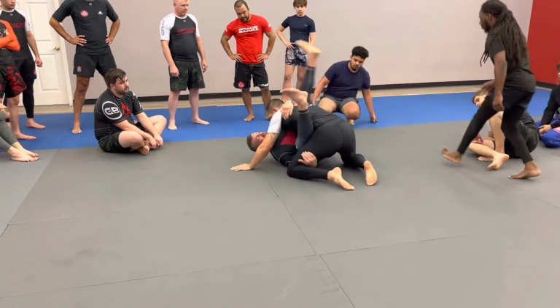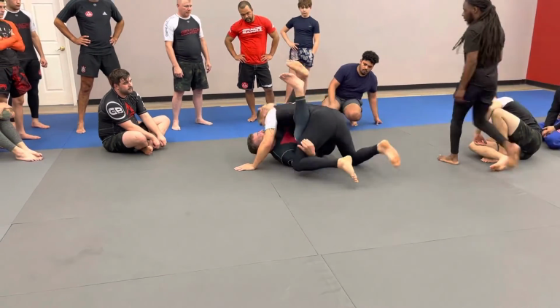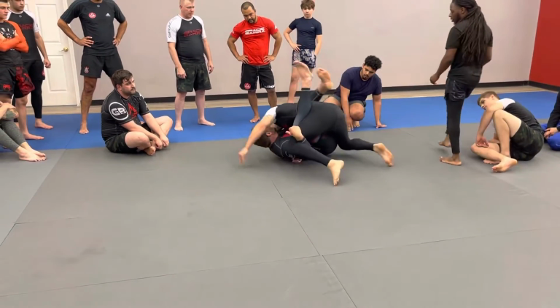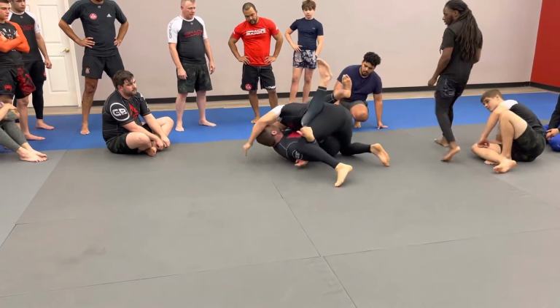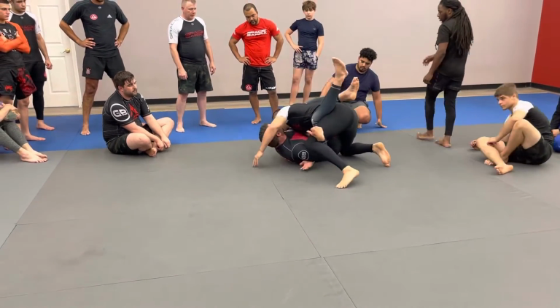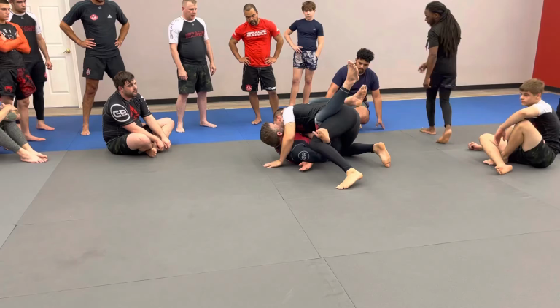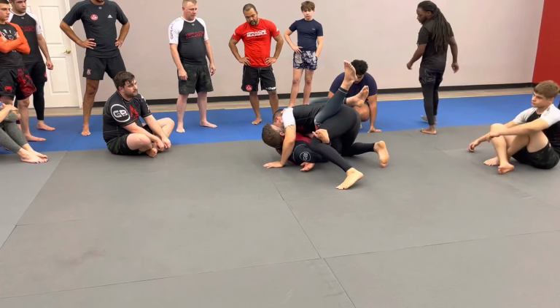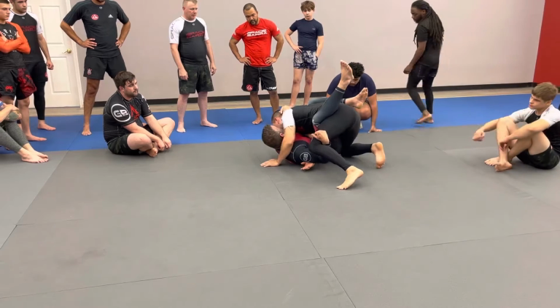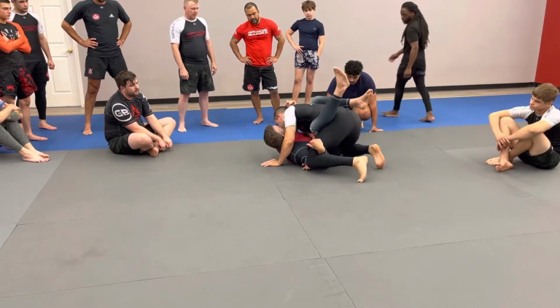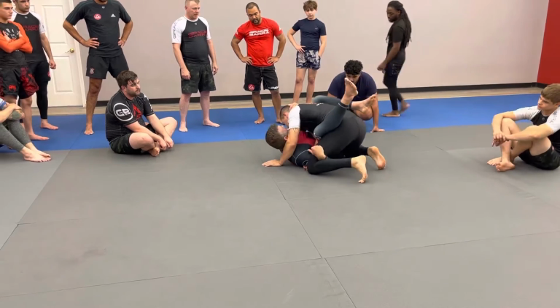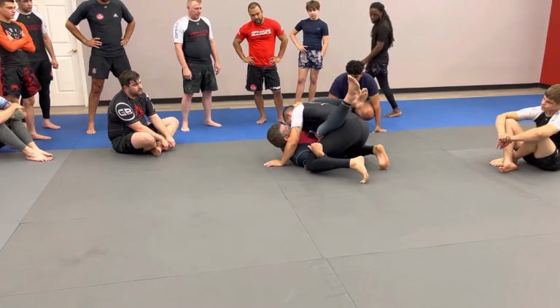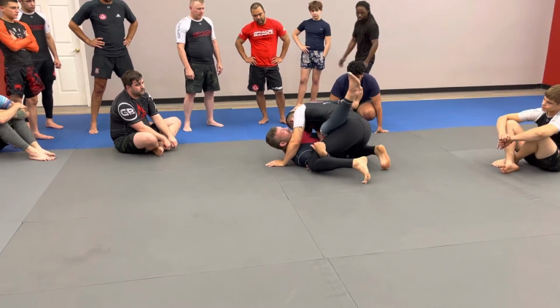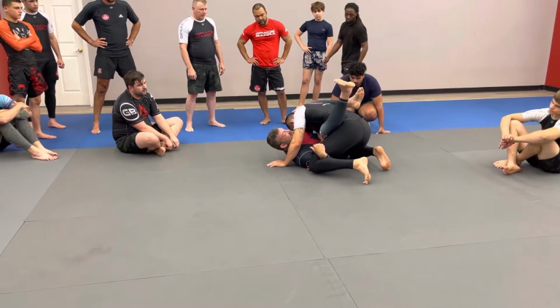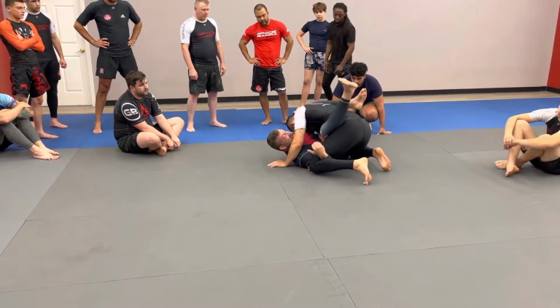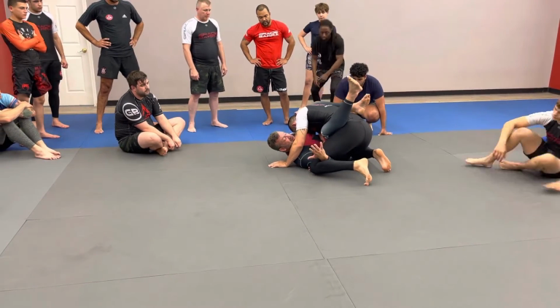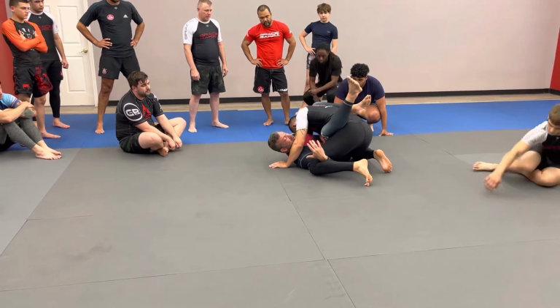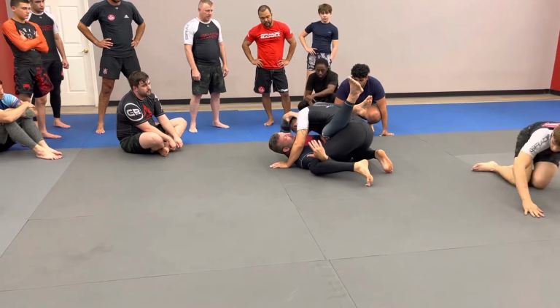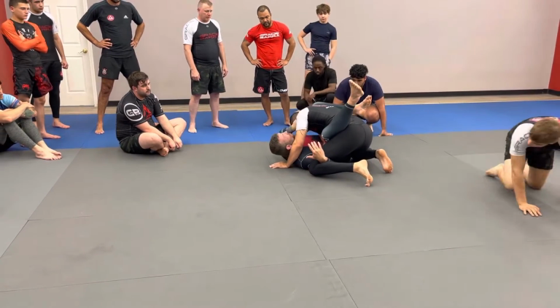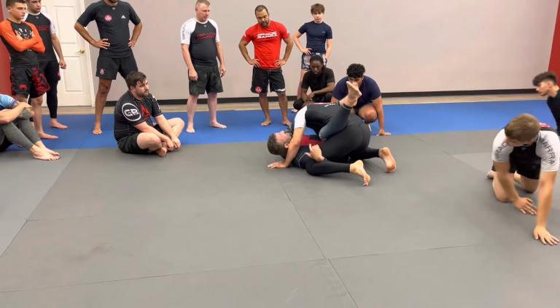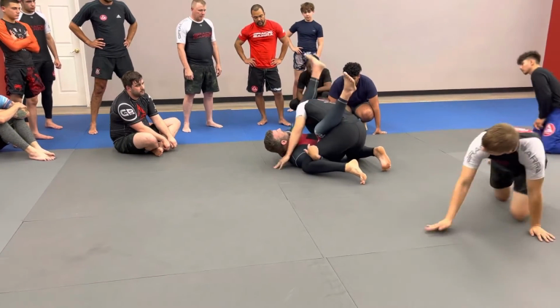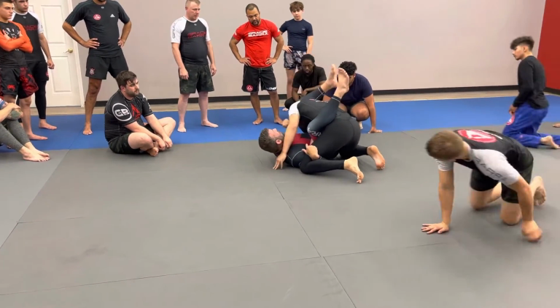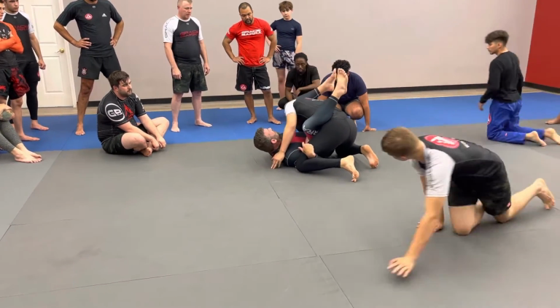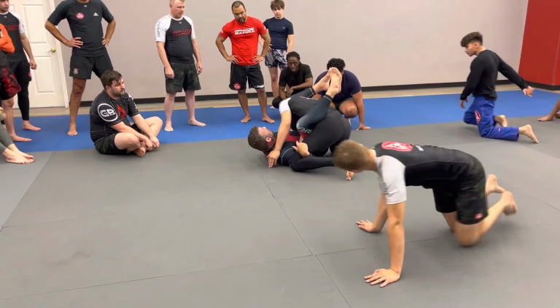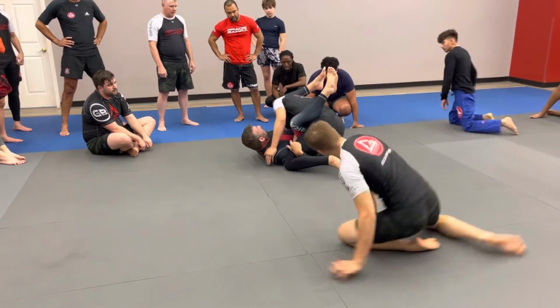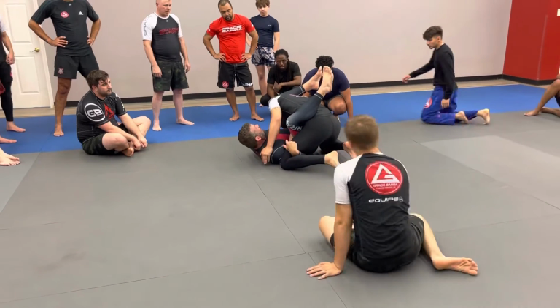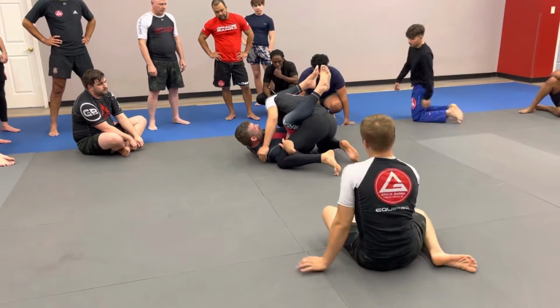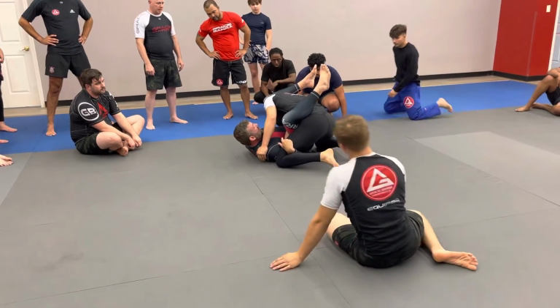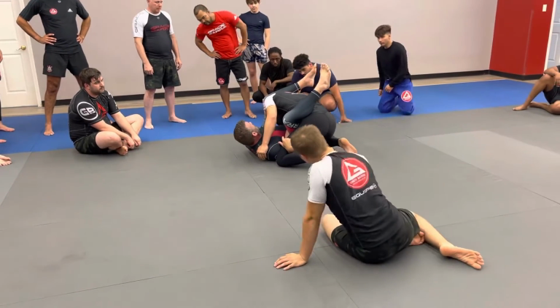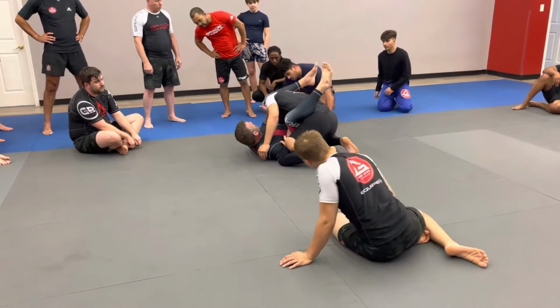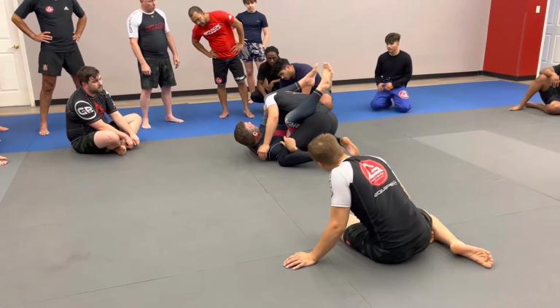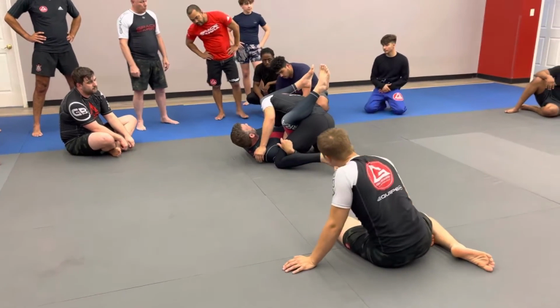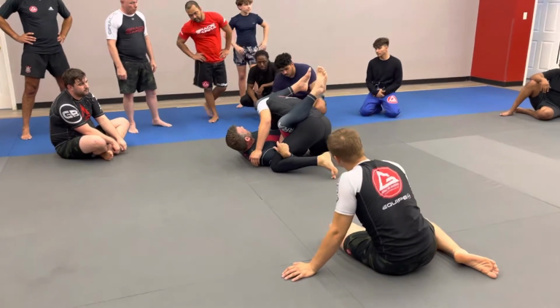I'm going to switch to his head. I'm in this position here — I push his head, I block here, and I catch his head.